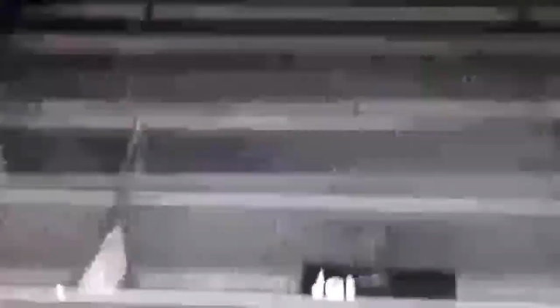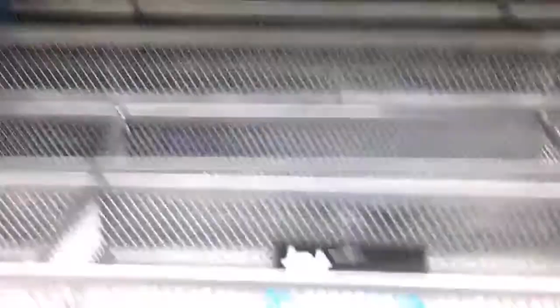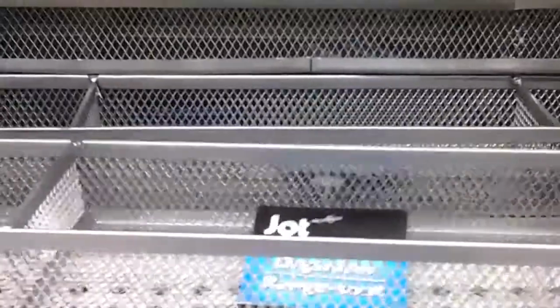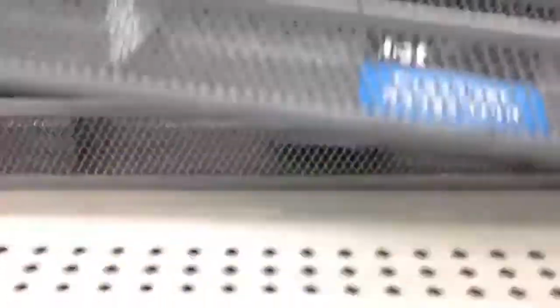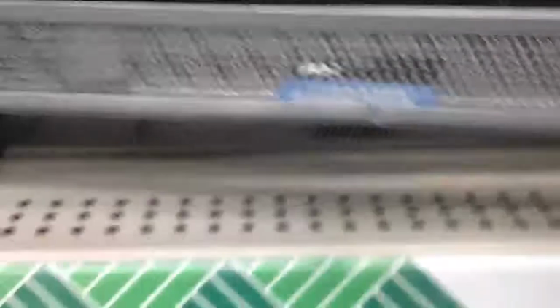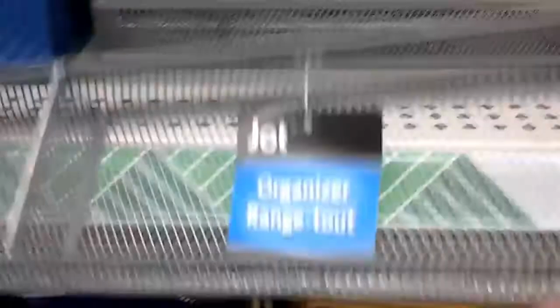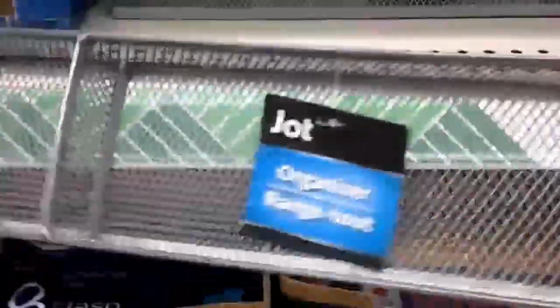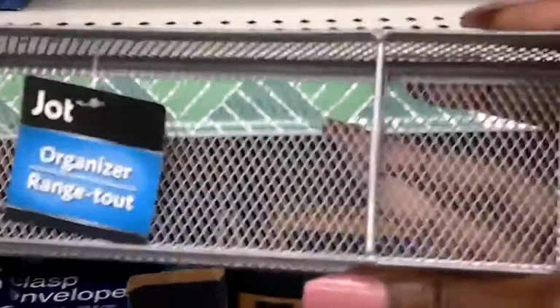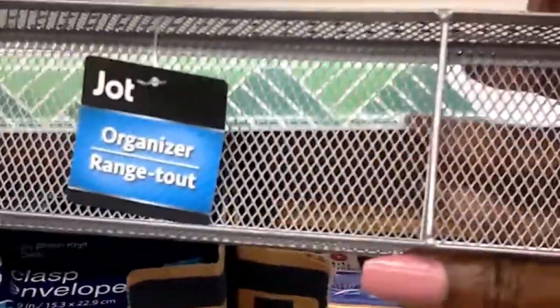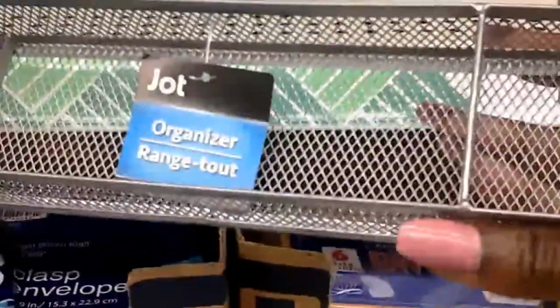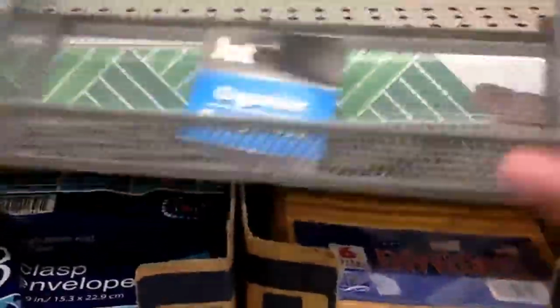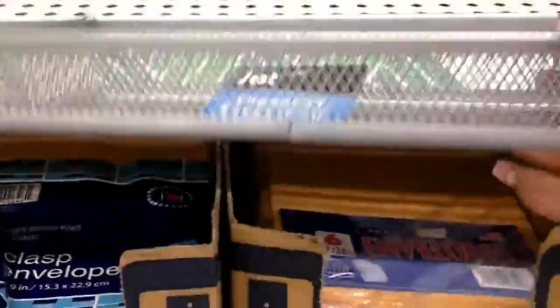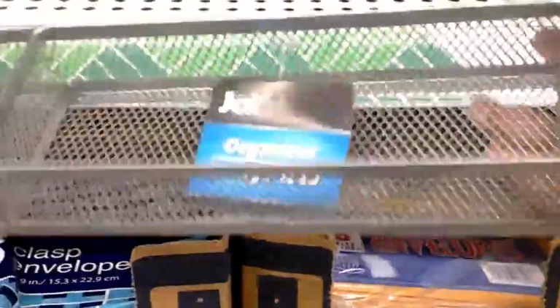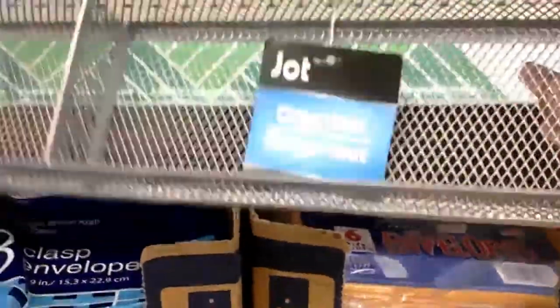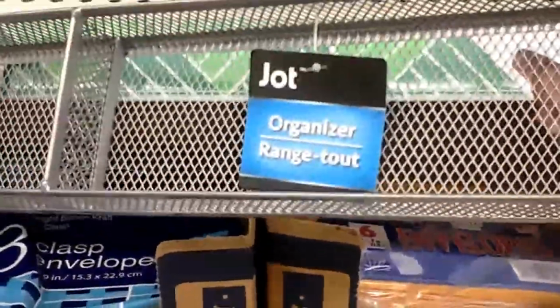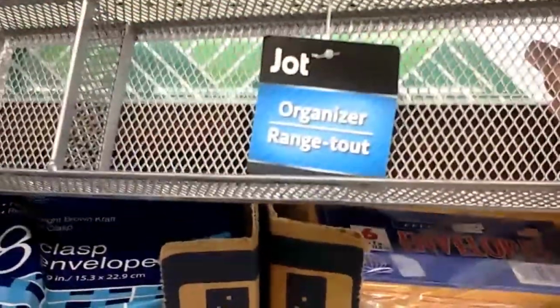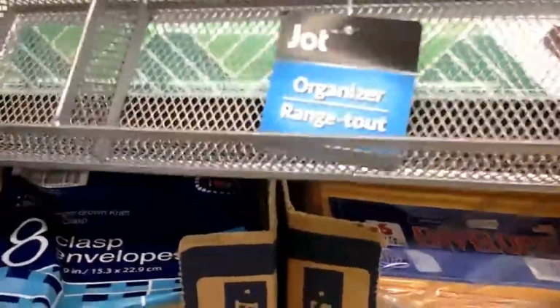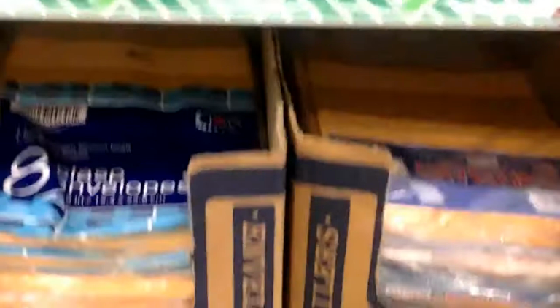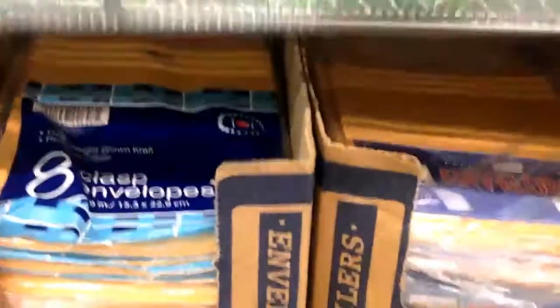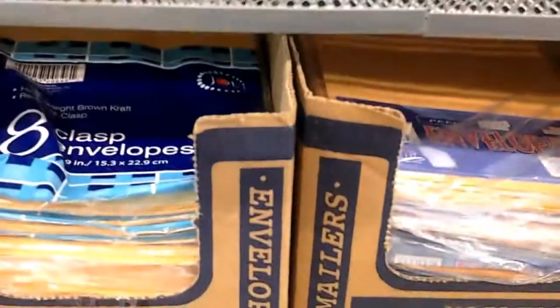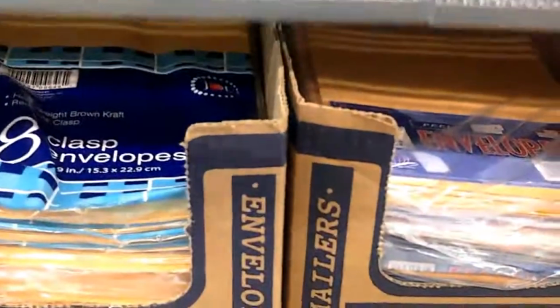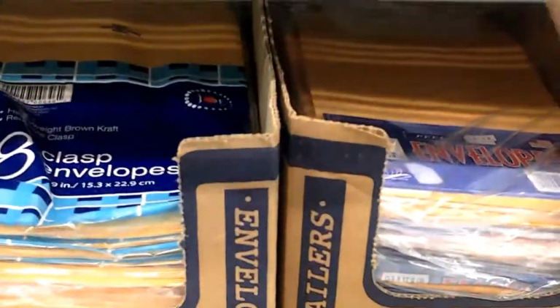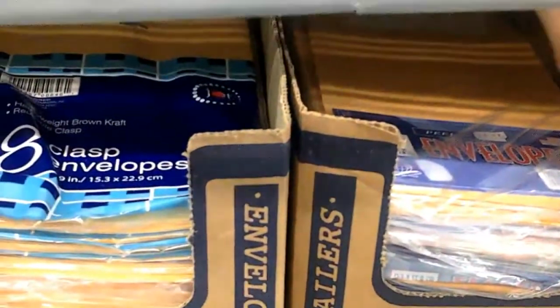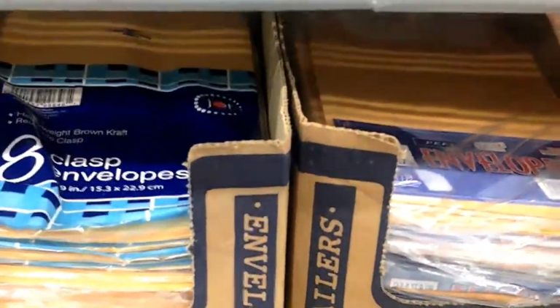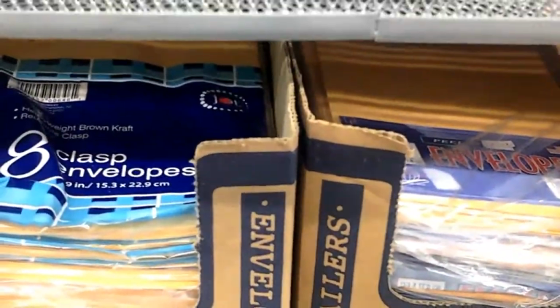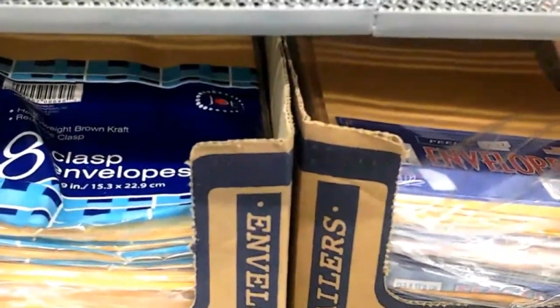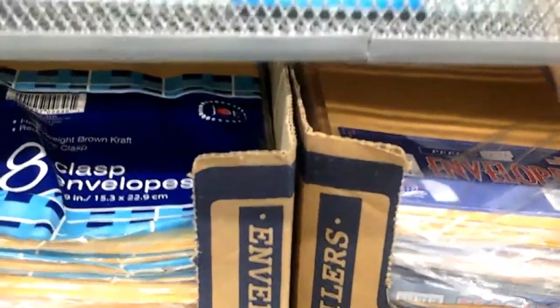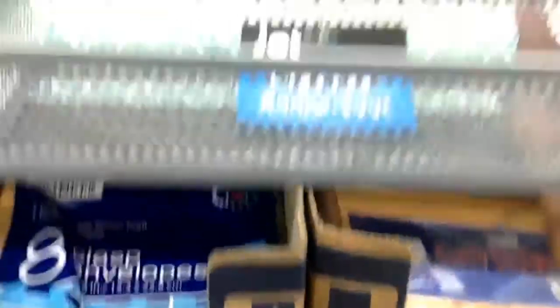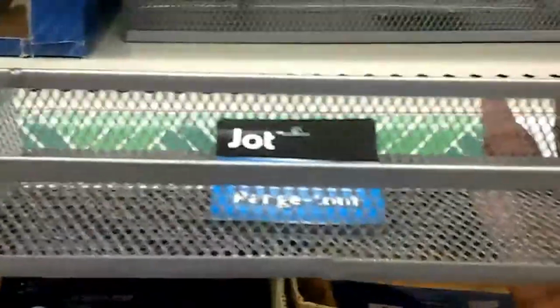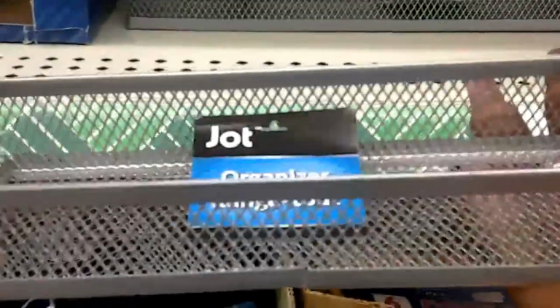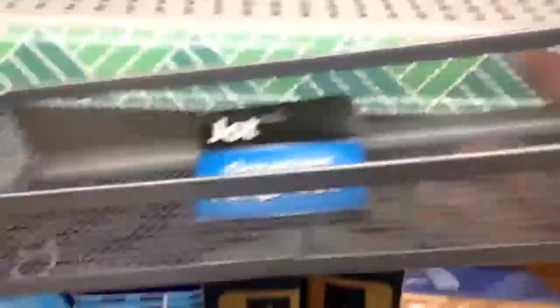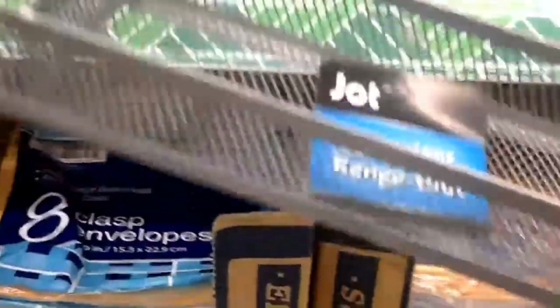Guys, I have to show you this — this is nice for $1. Look at that guys, it's an organizer. Wow, that is really, really nice. I'm liking this.